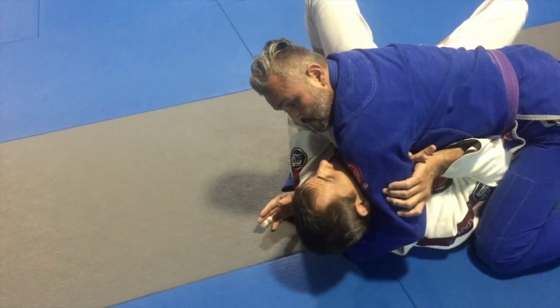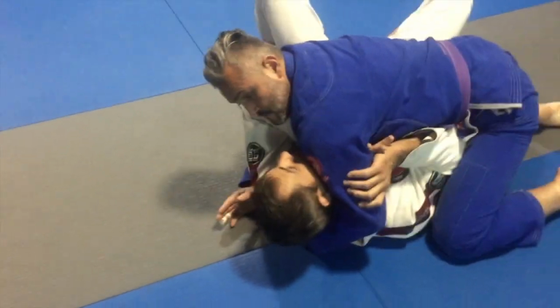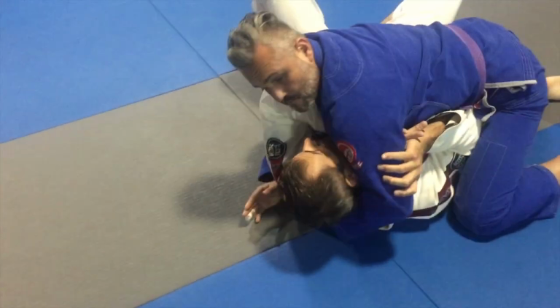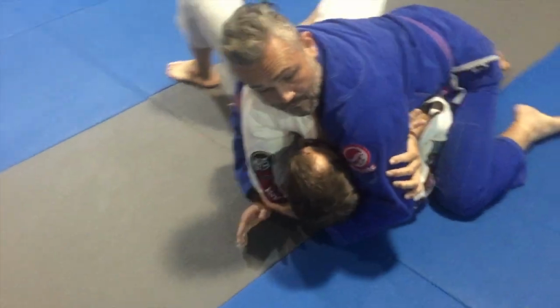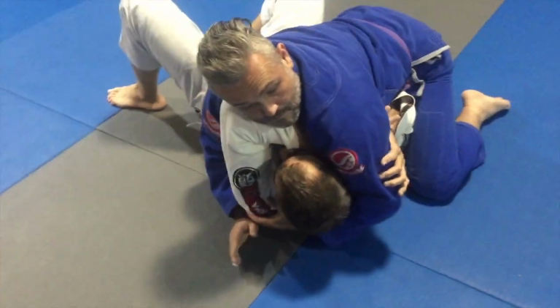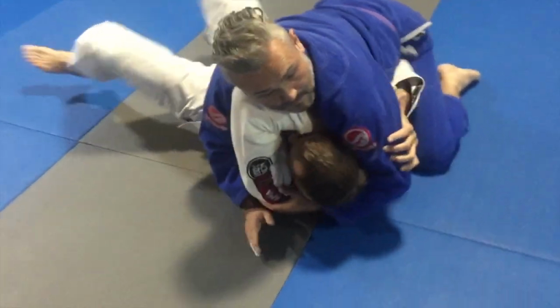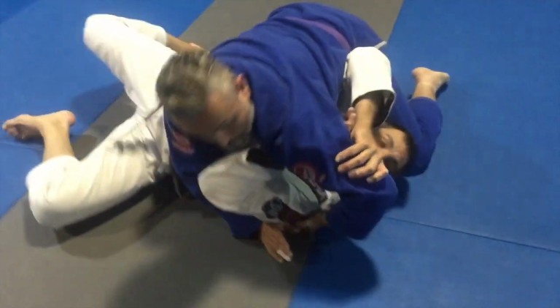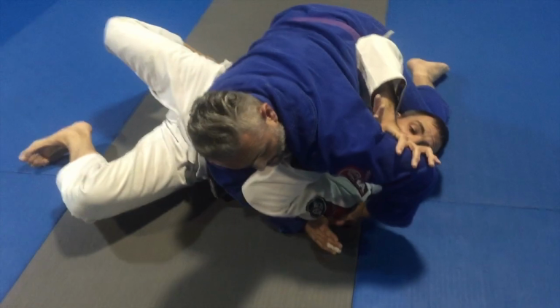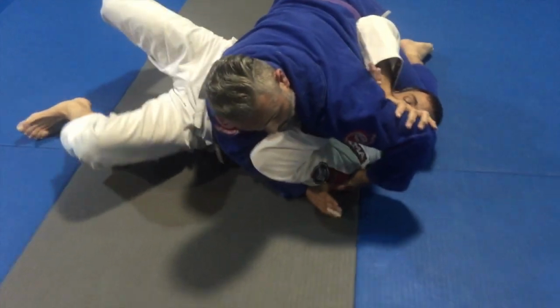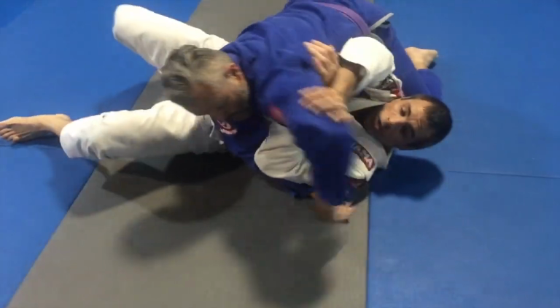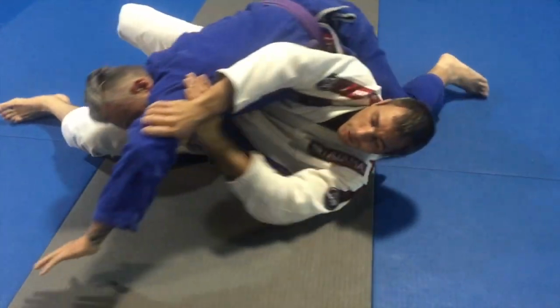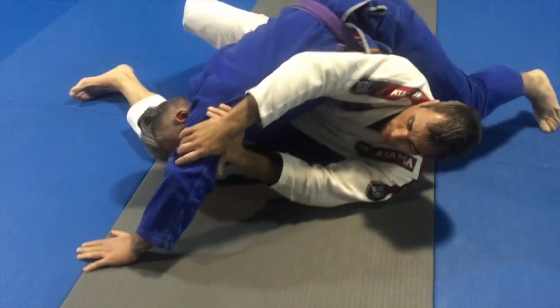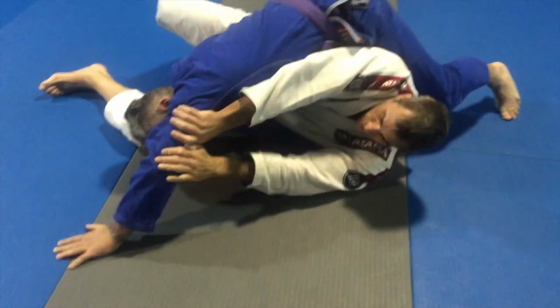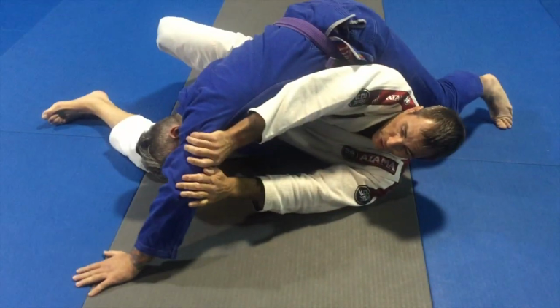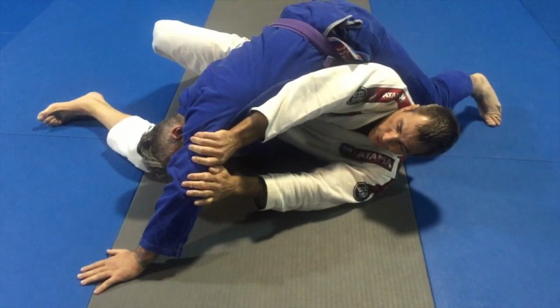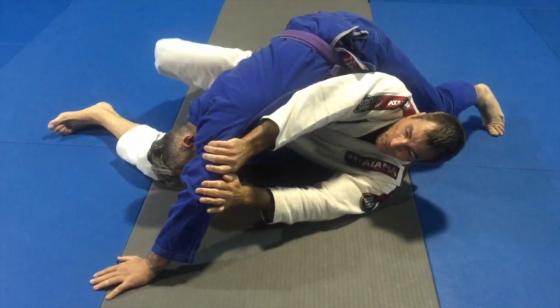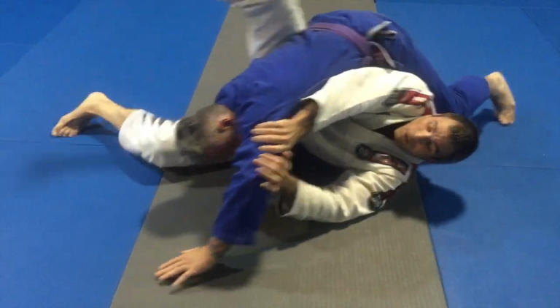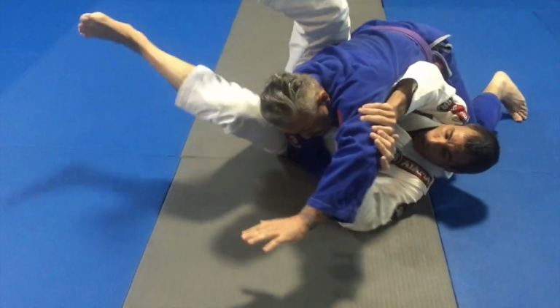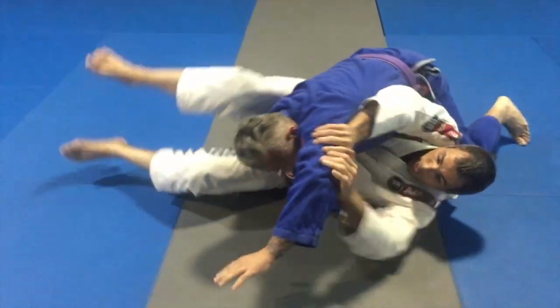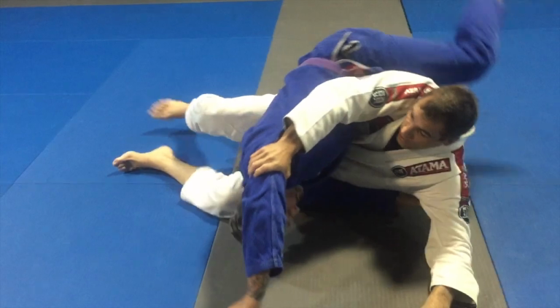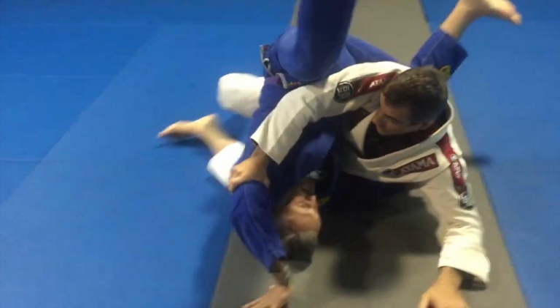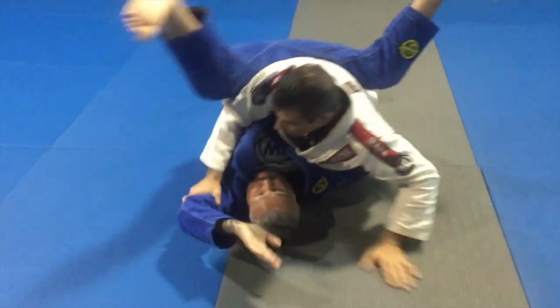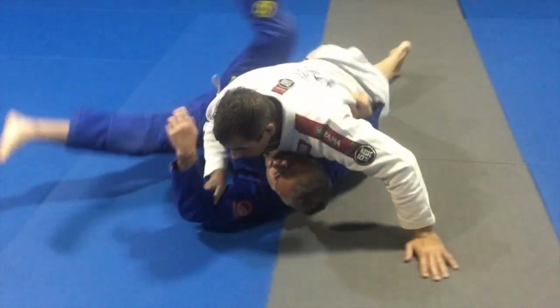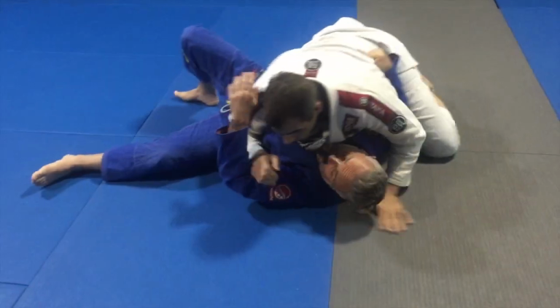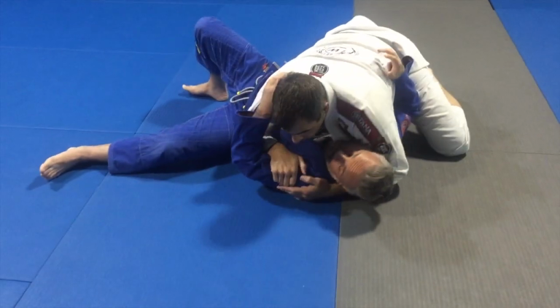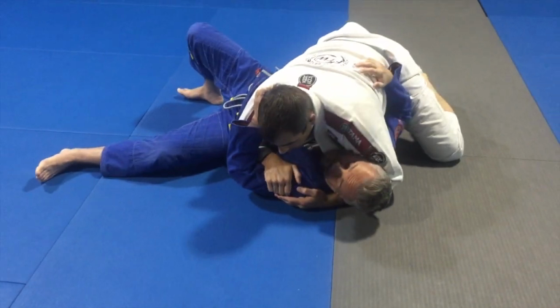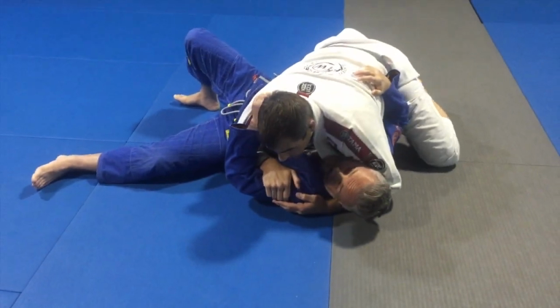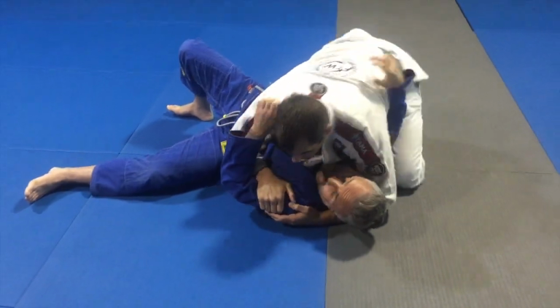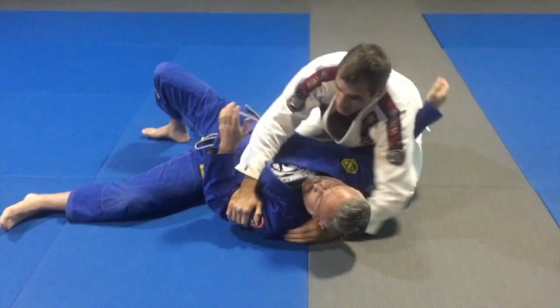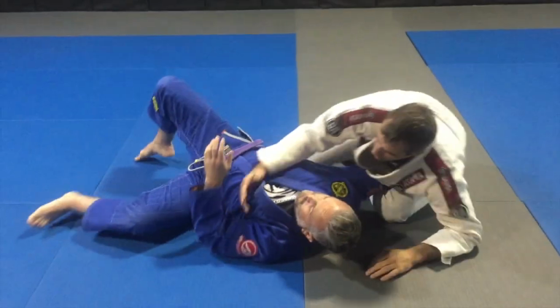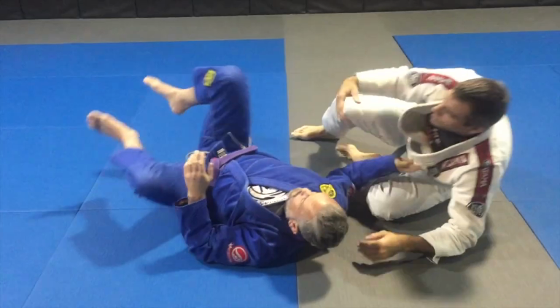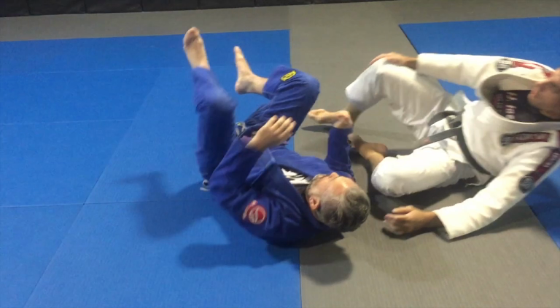I just have to create enough space to take my head out. I lift a little bit, escape my head out. Now I'm going to do the same thing — start to push on the arm, use the legs, help me get up. And I end in side control, or I recover my guard.